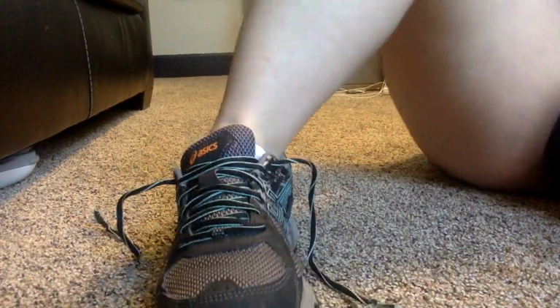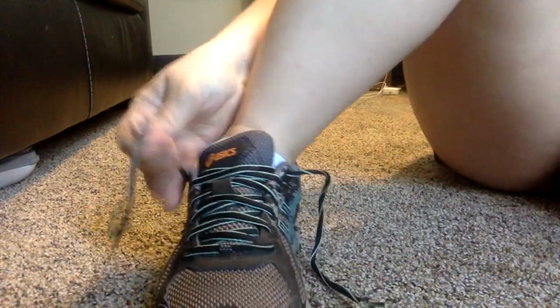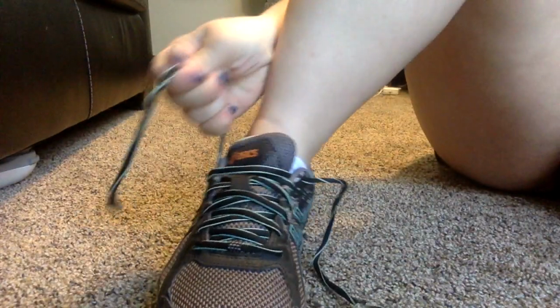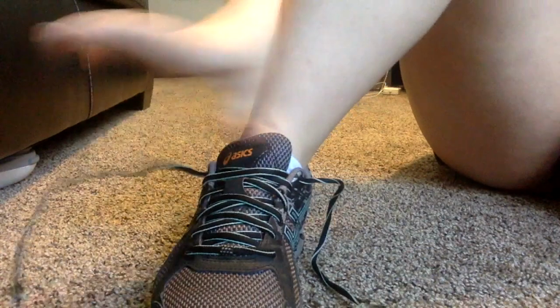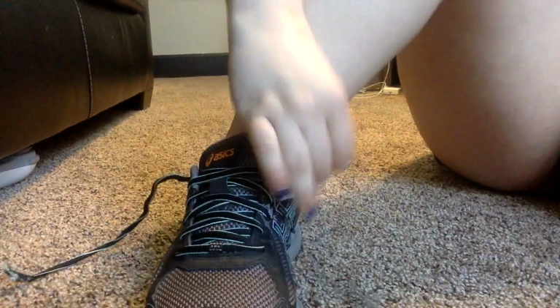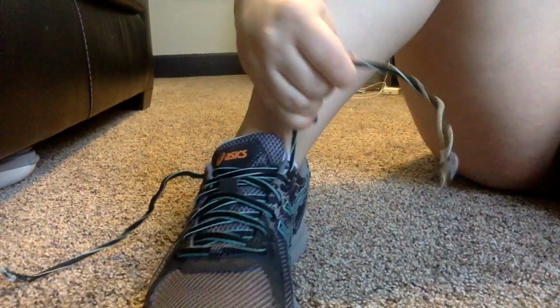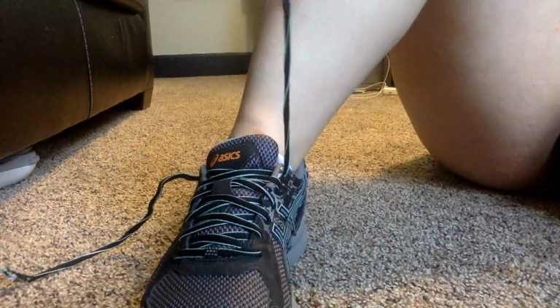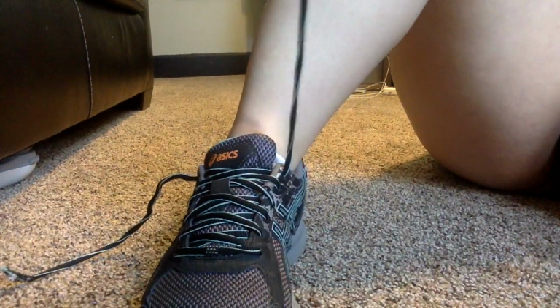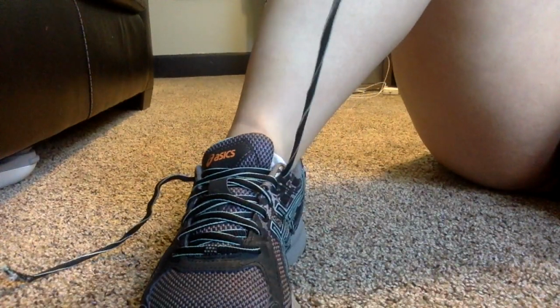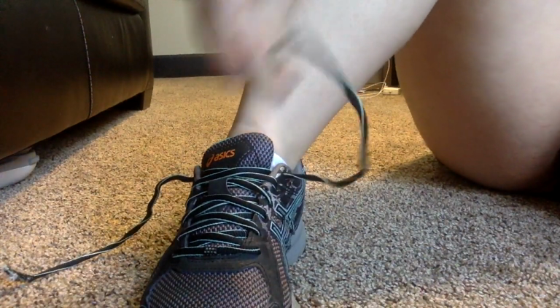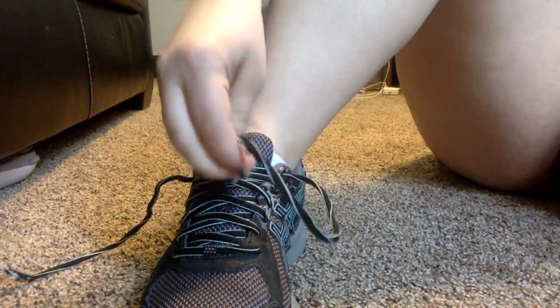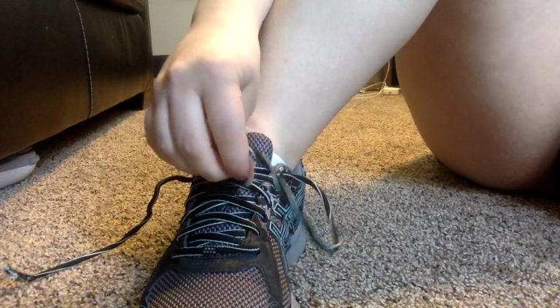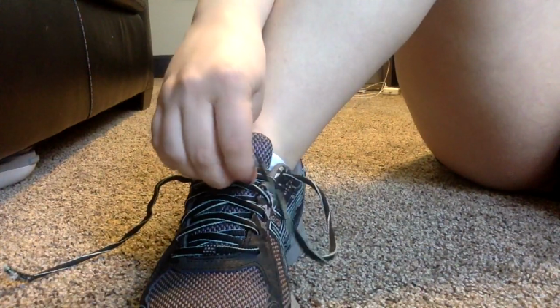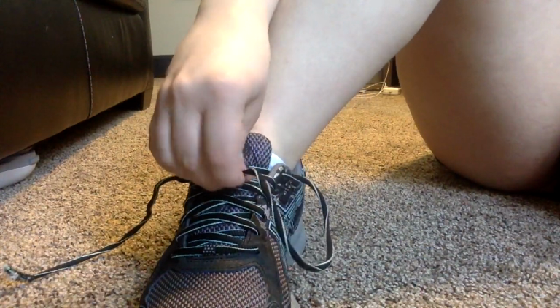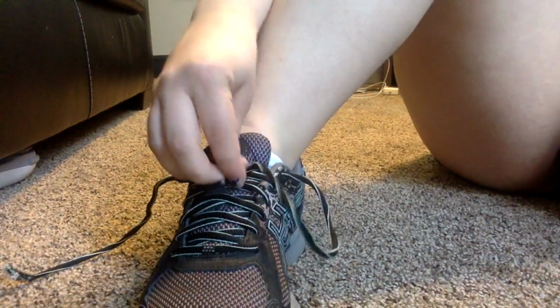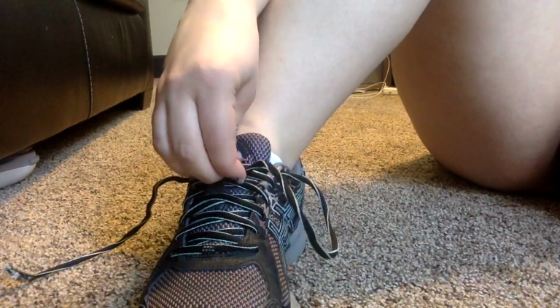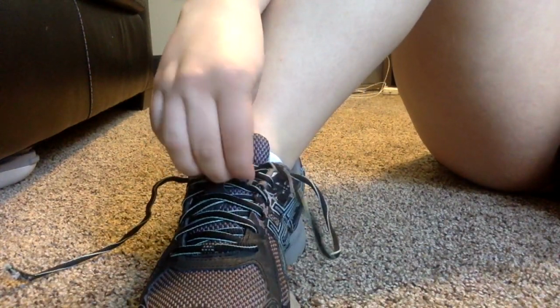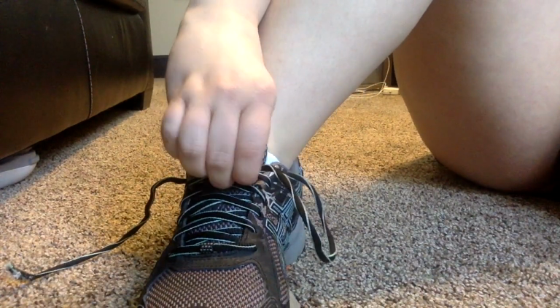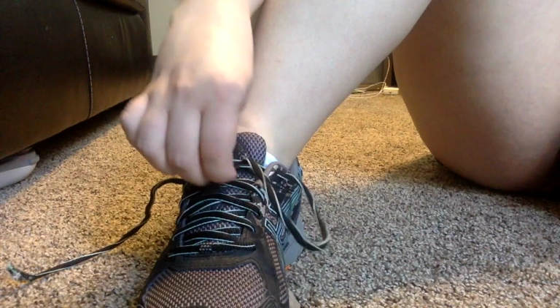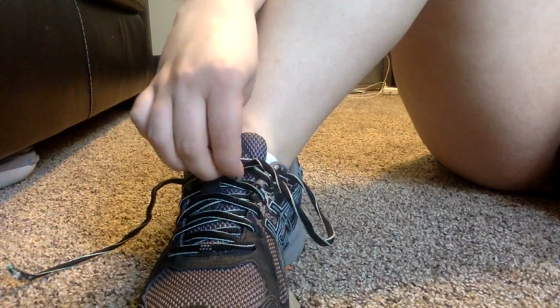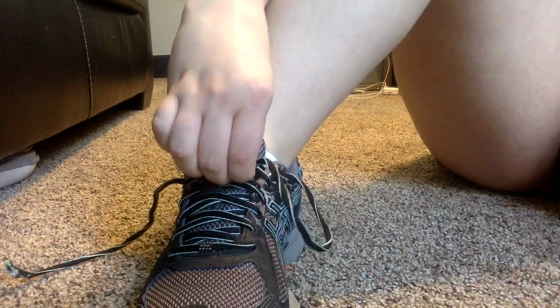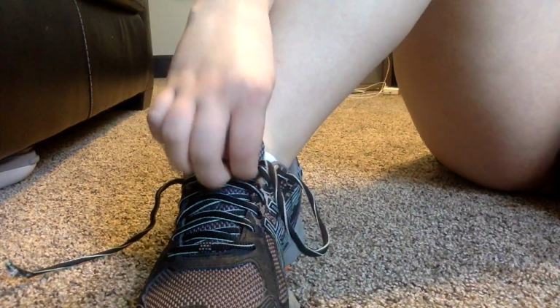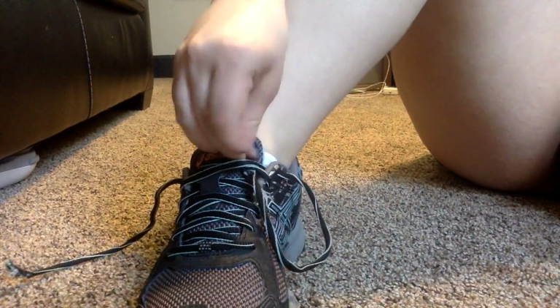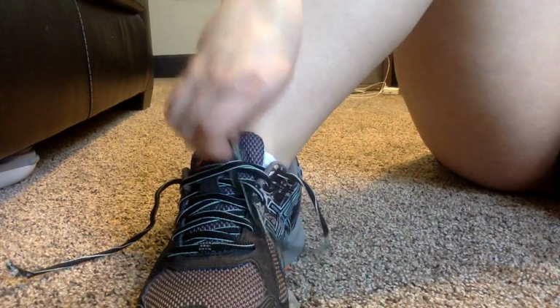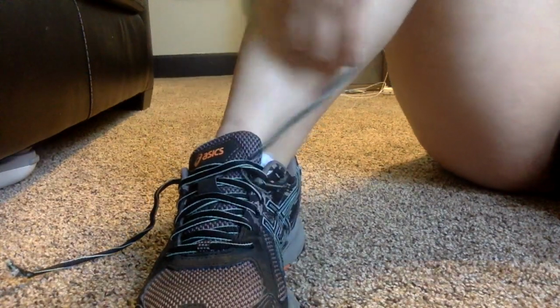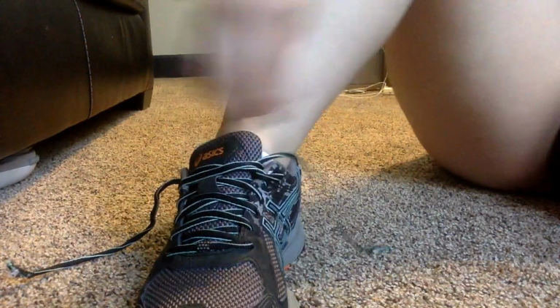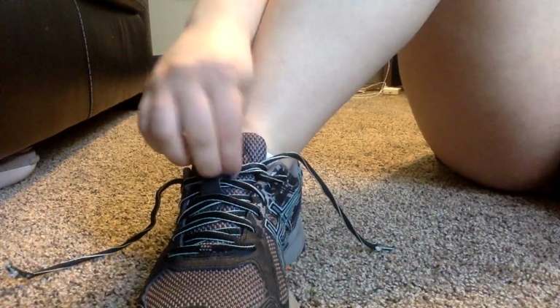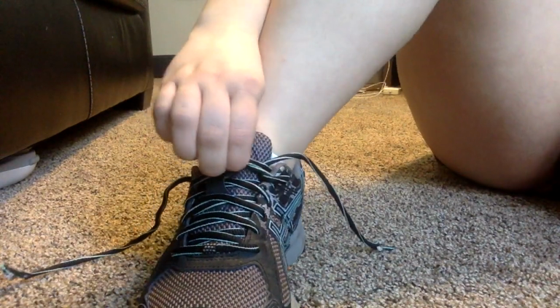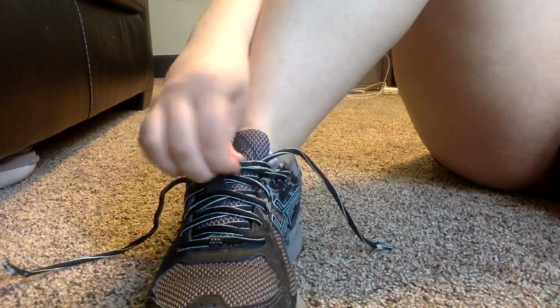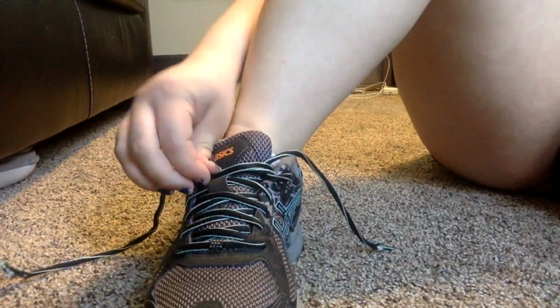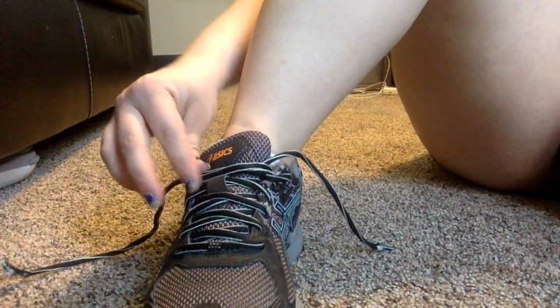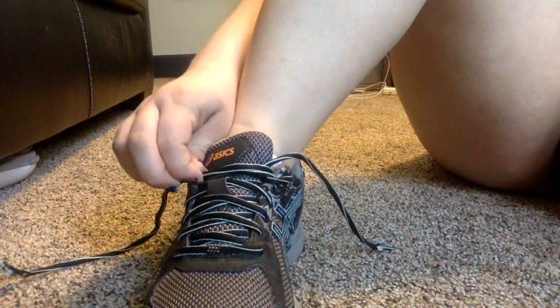First, what you do is take one of your laces and put it through the first two parts of your shoe, right here.